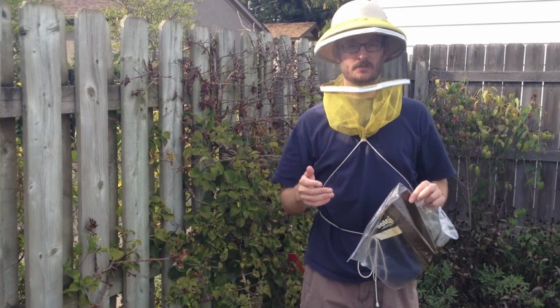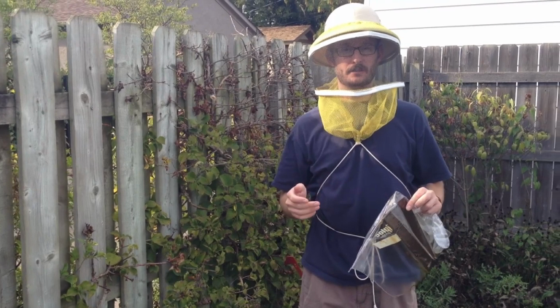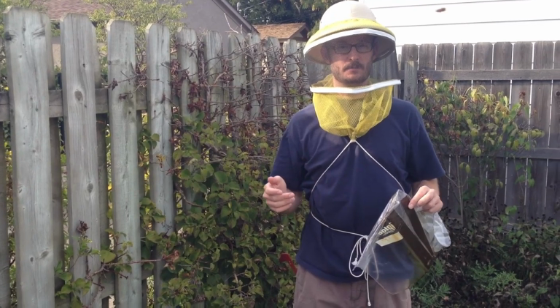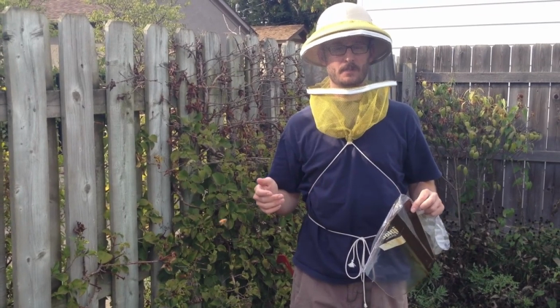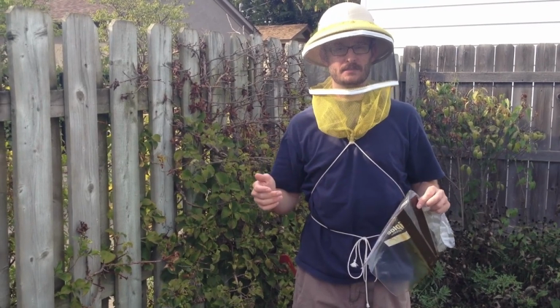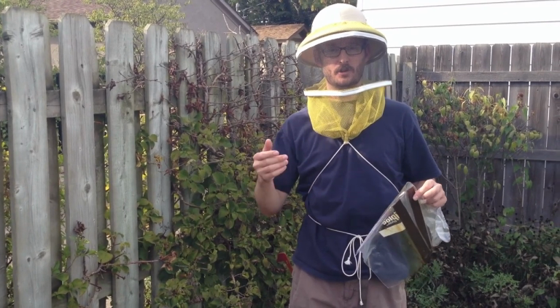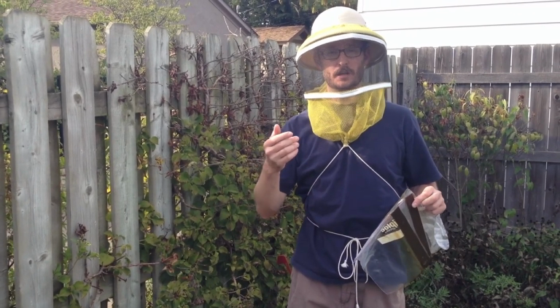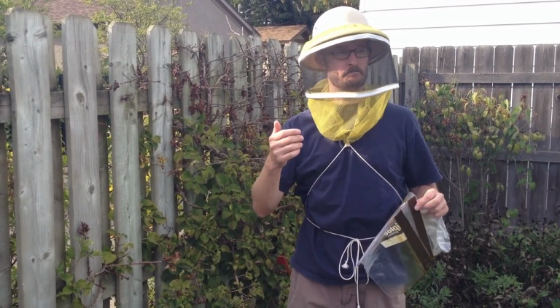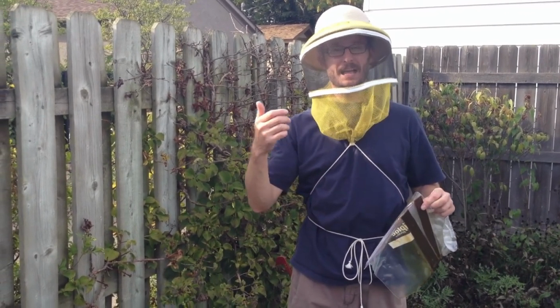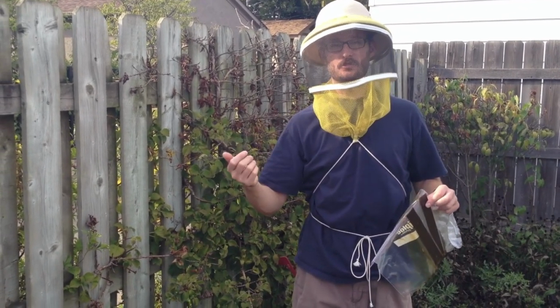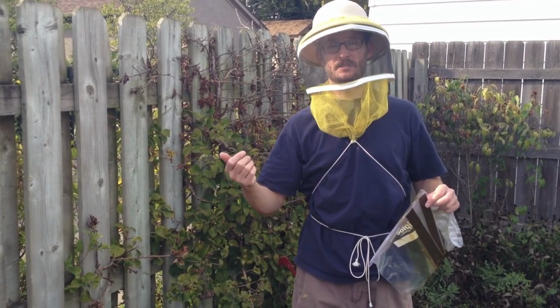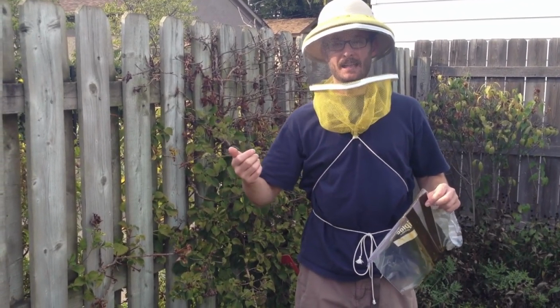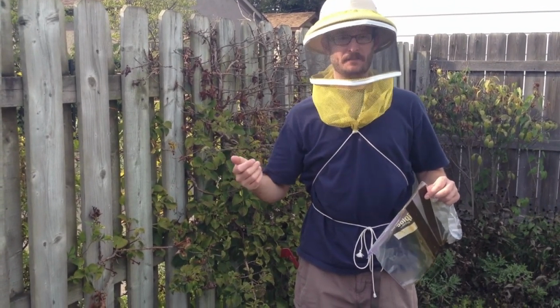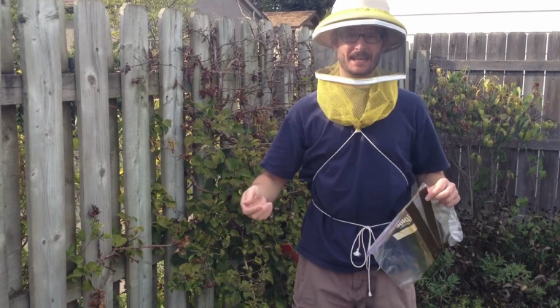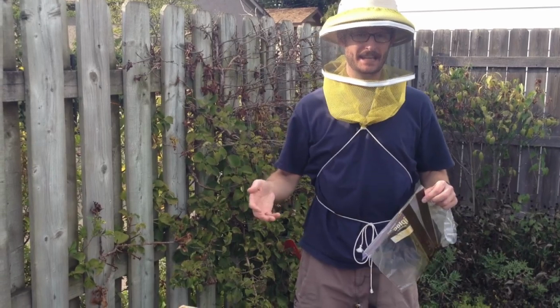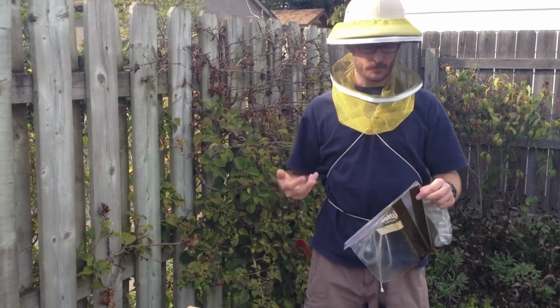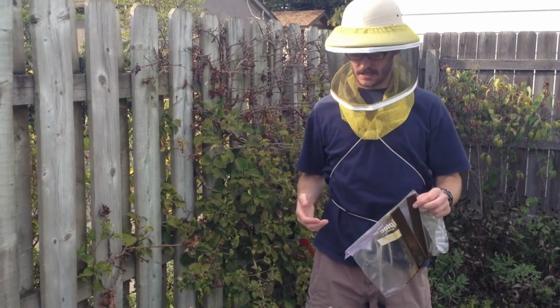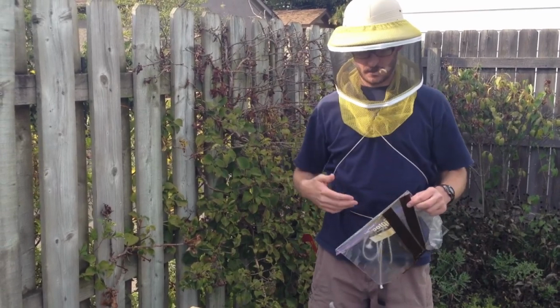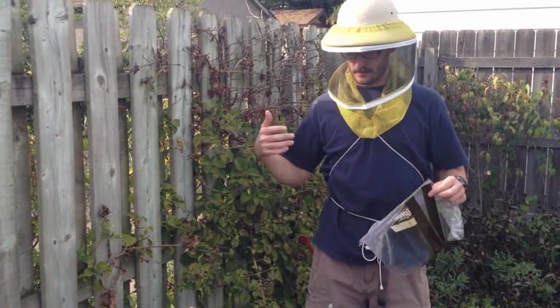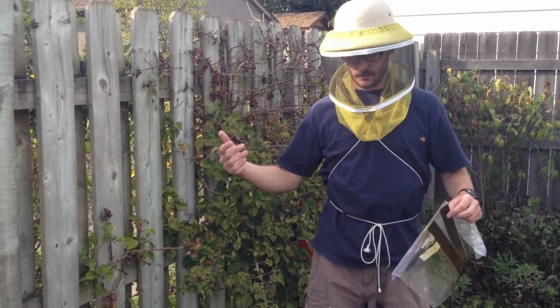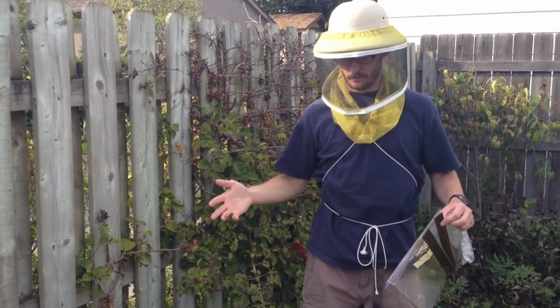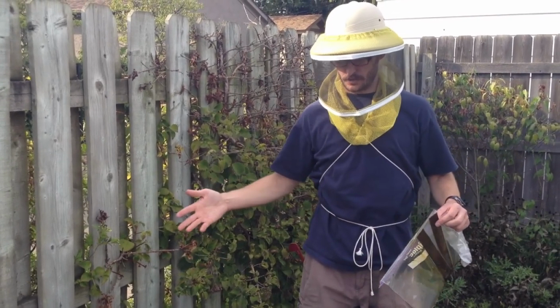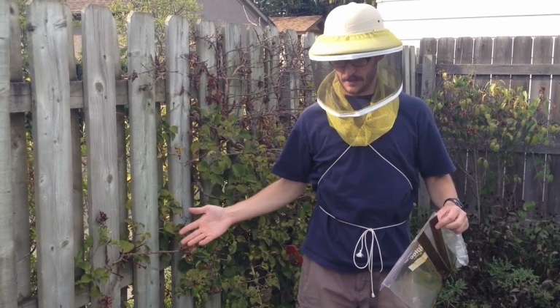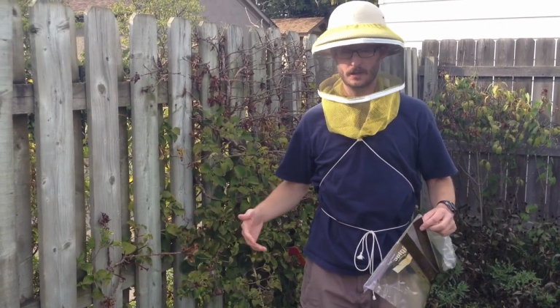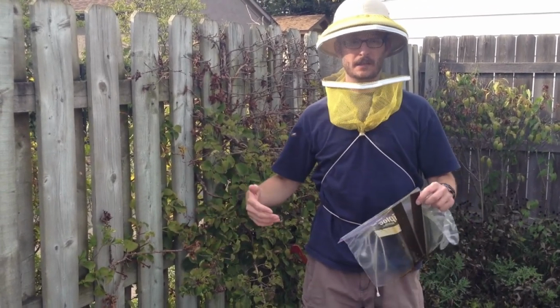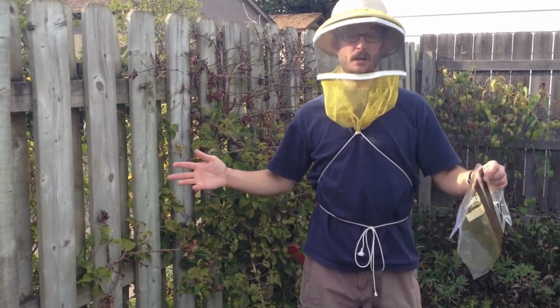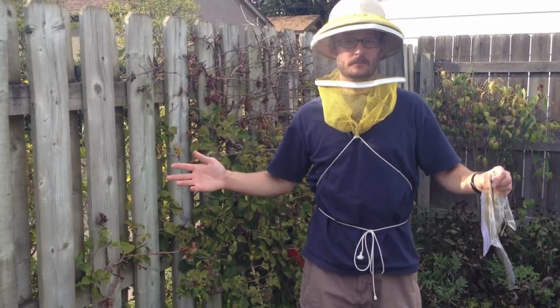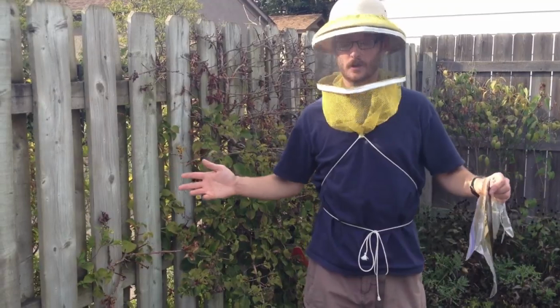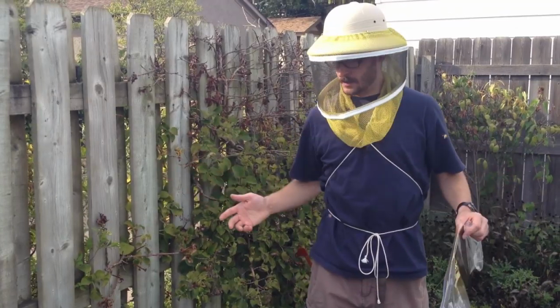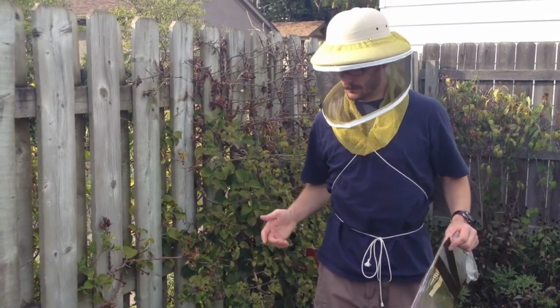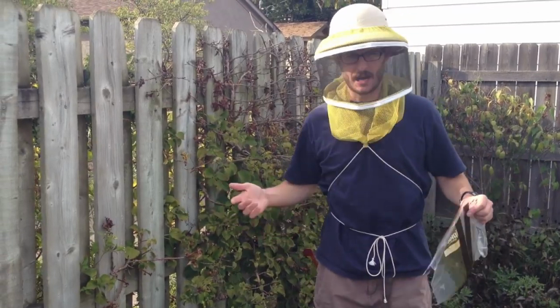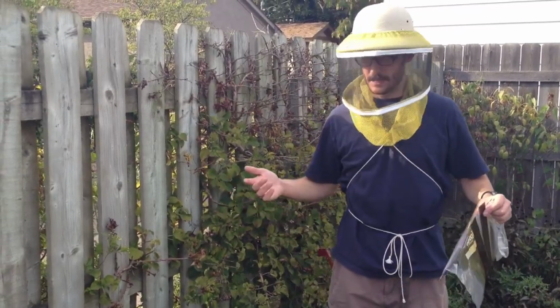What's good about this according to Barry is the bees will eventually break this down and carry it out. So it's not like some of the other medicines that are on plastic strips that you have to get back in and take out. You put this in, put your feeder on and you're done in the fall - or any time I guess.